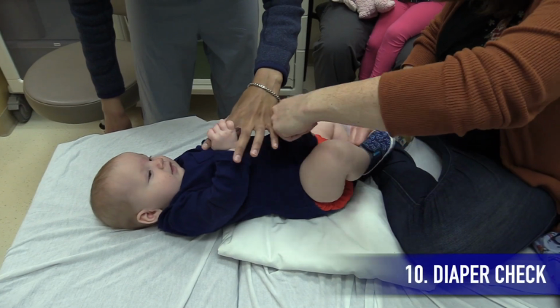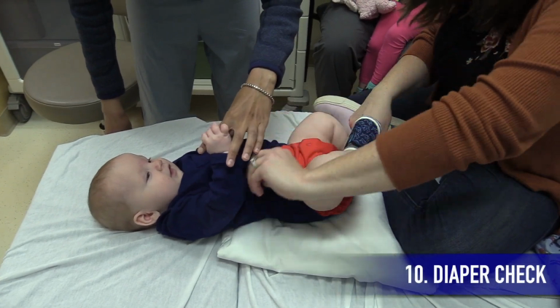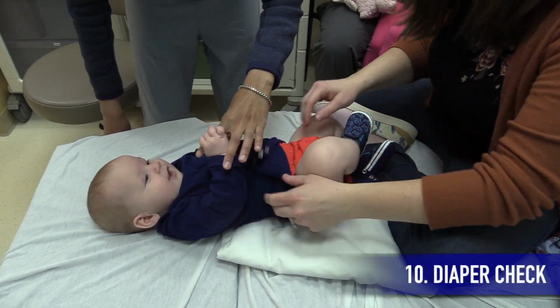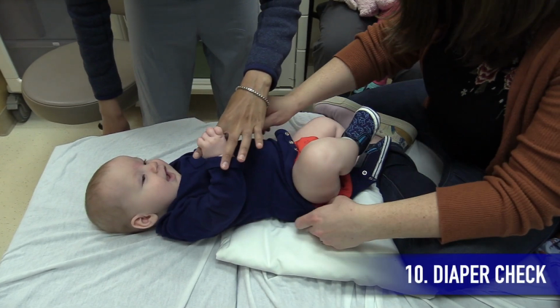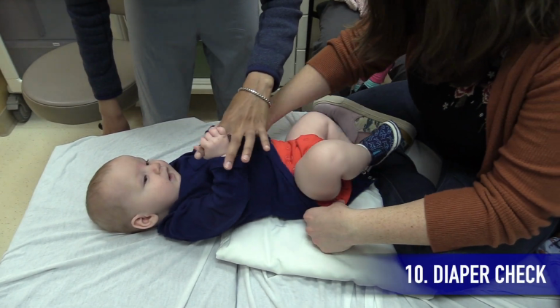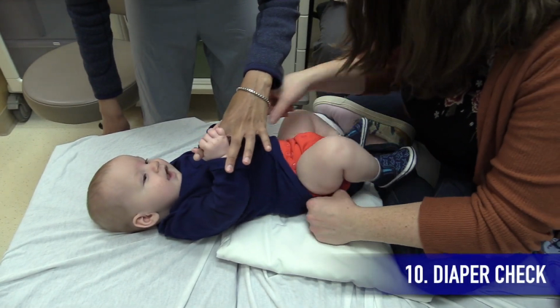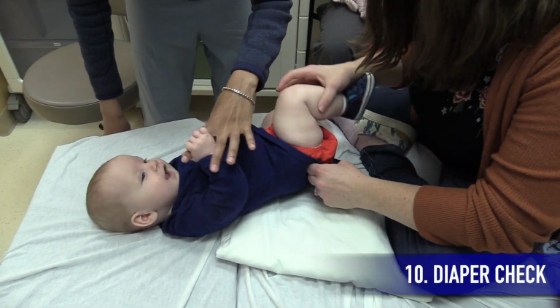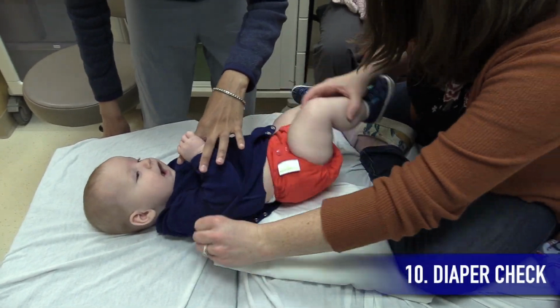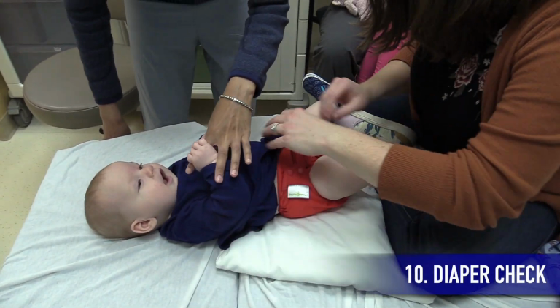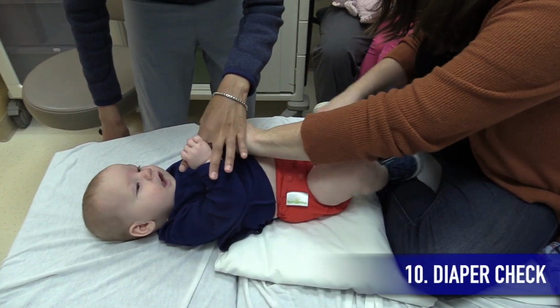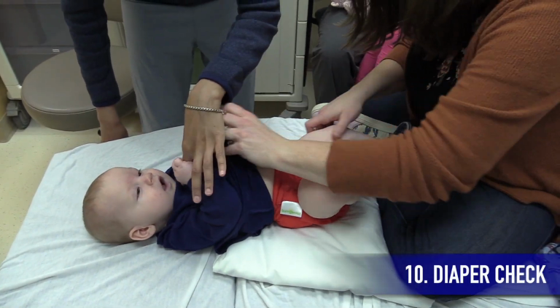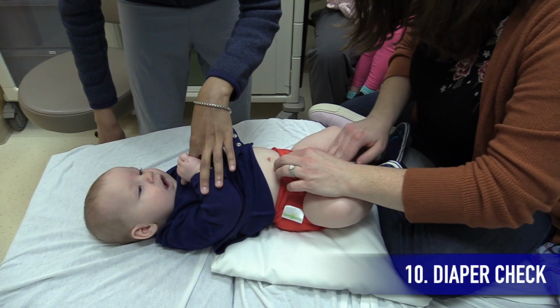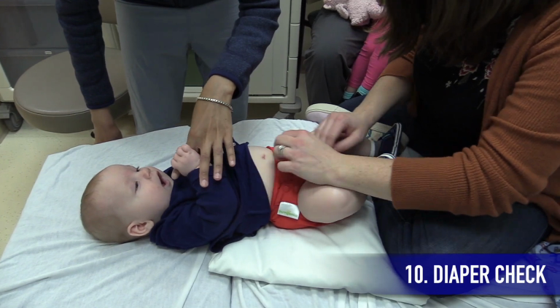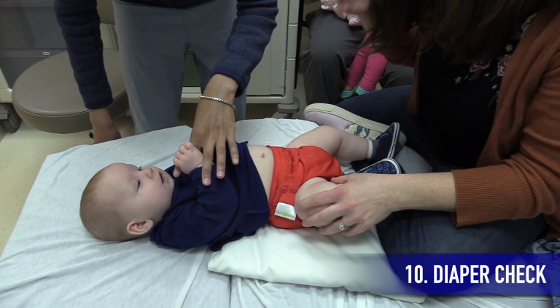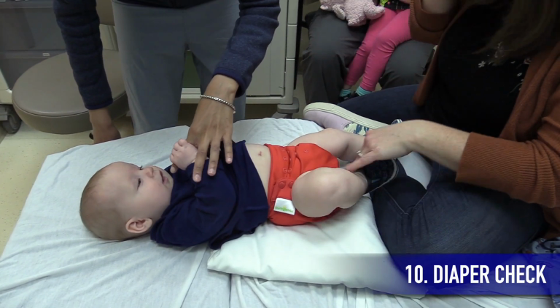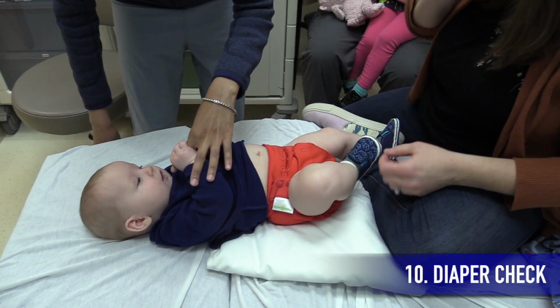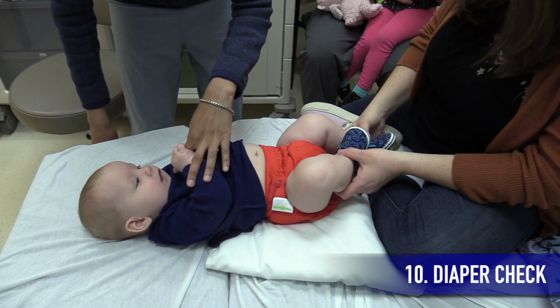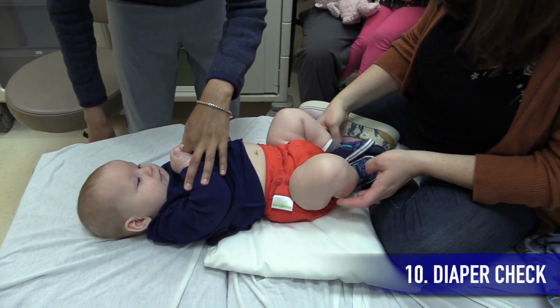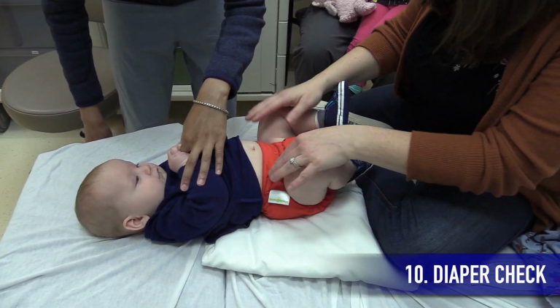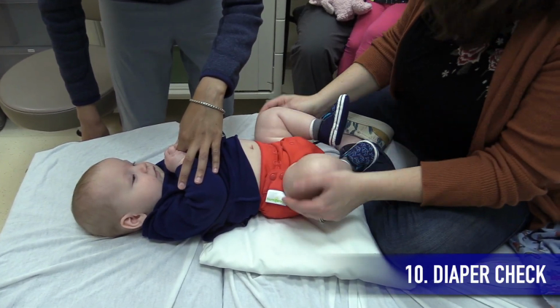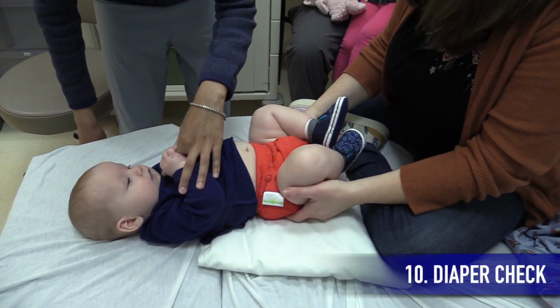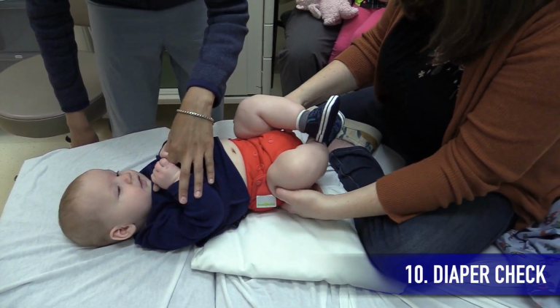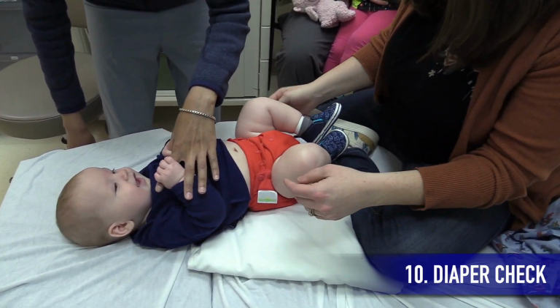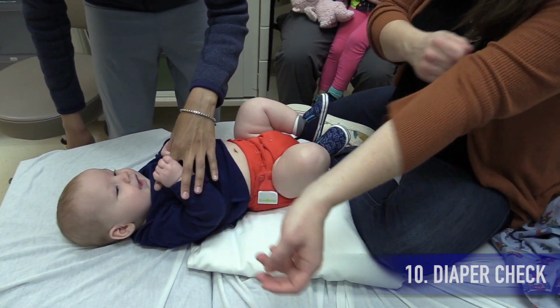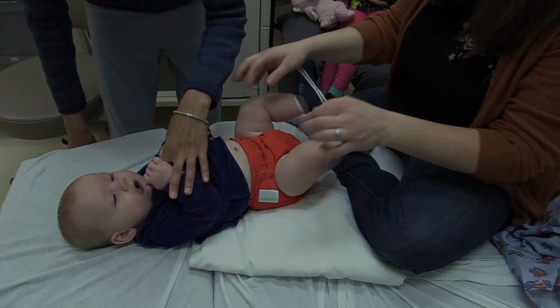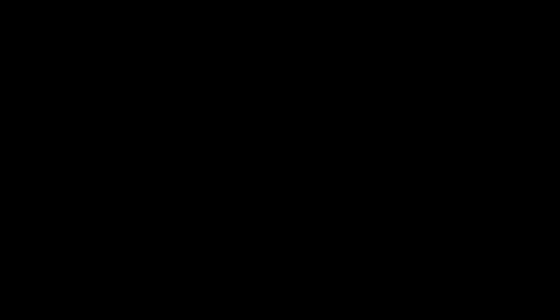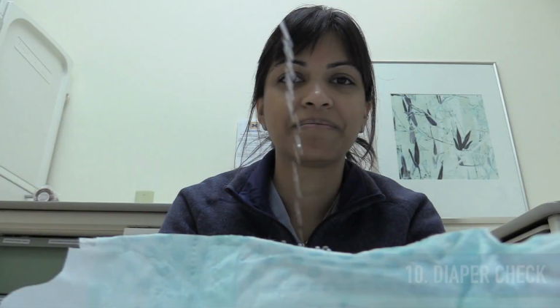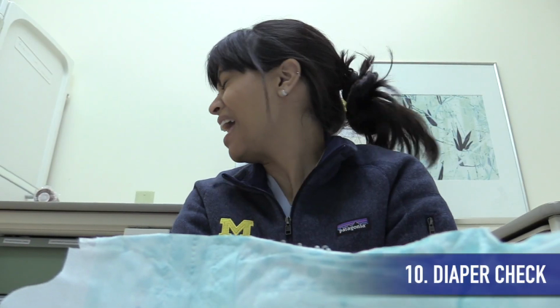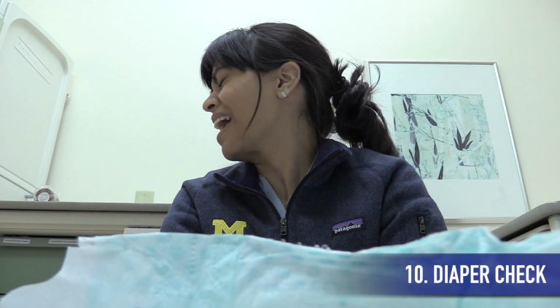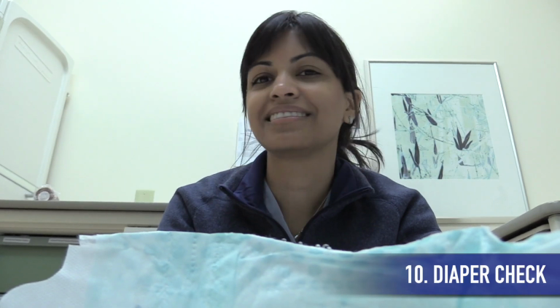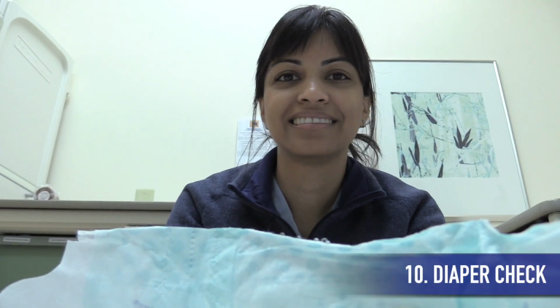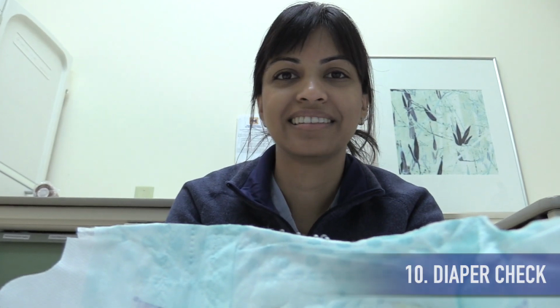Also, do a GU exam on all patients wearing diapers to make sure there aren't any unexpected findings hiding under the diaper, such as rashes or signs of abuse. Just be careful not to get wet when doing the exam.